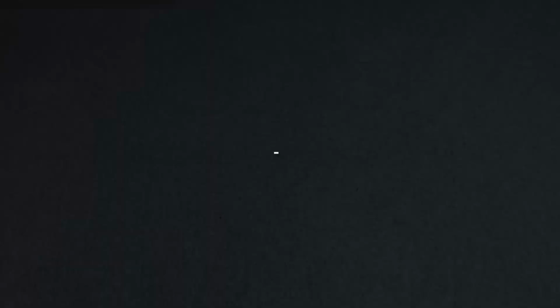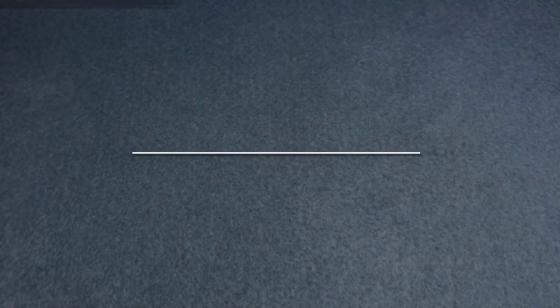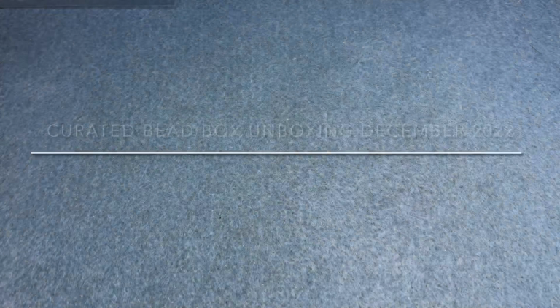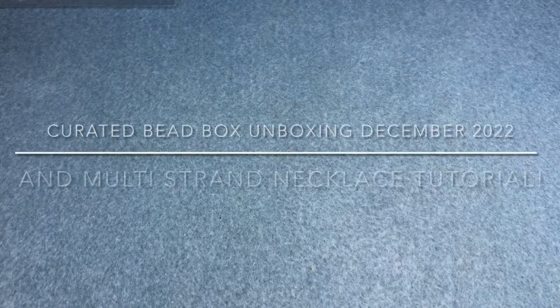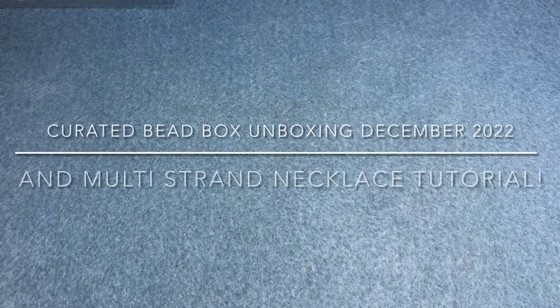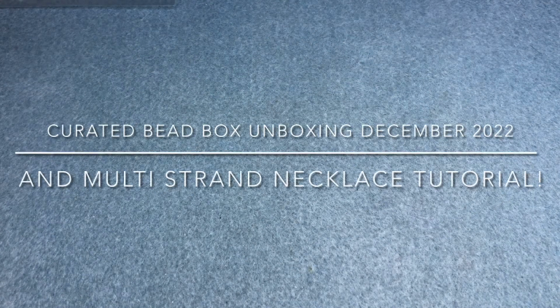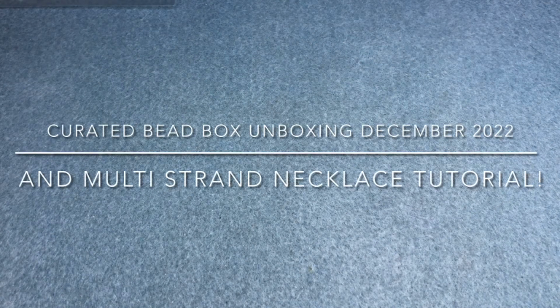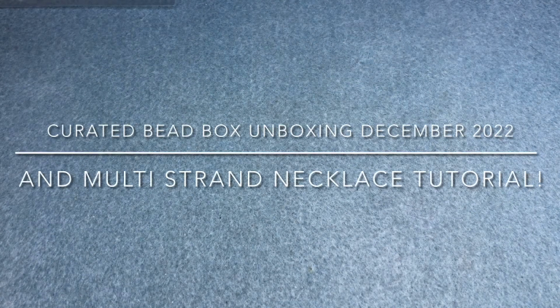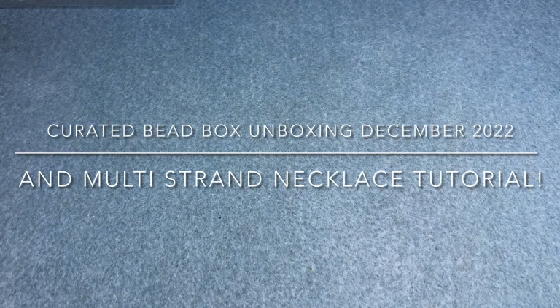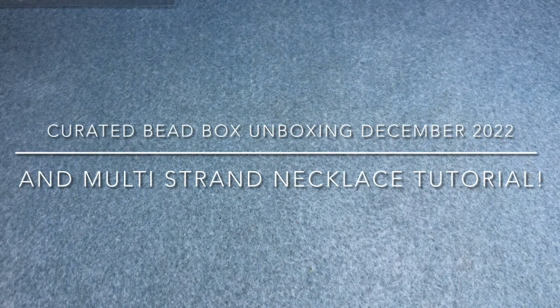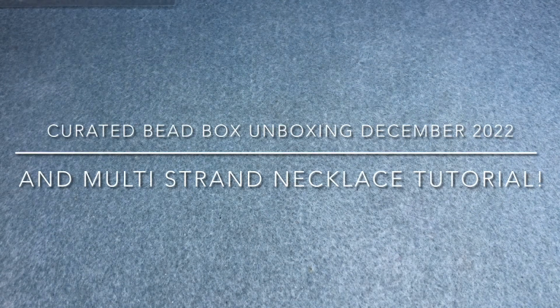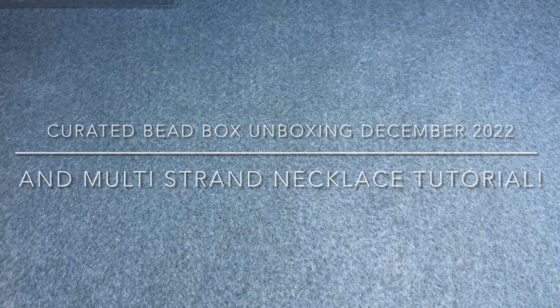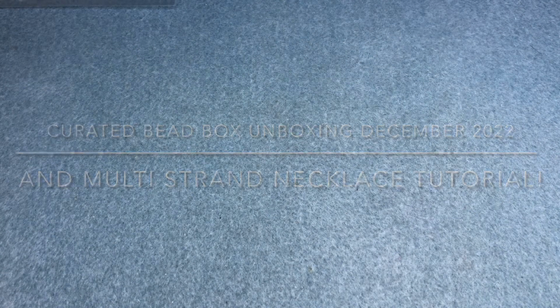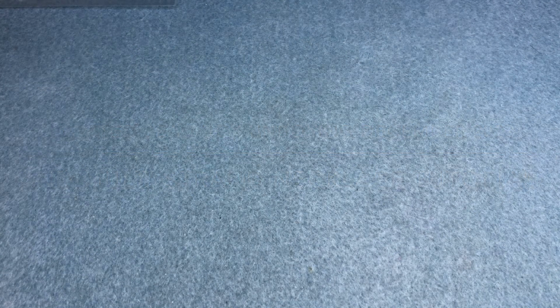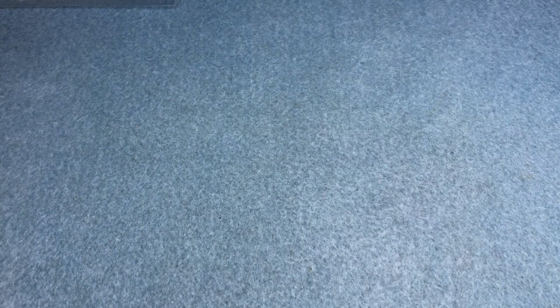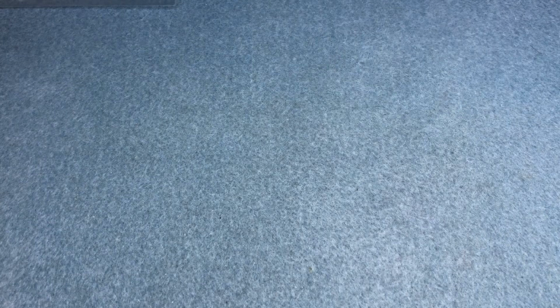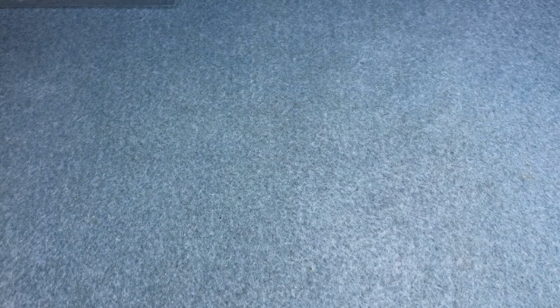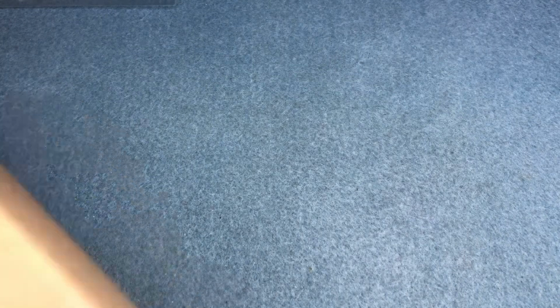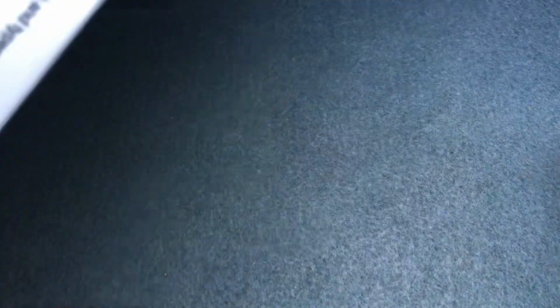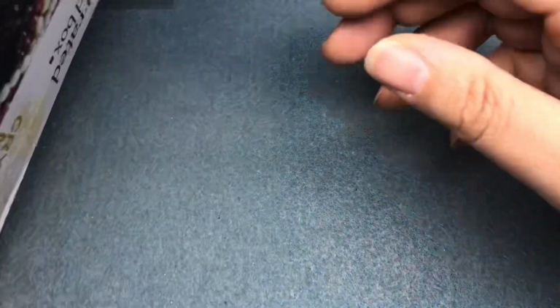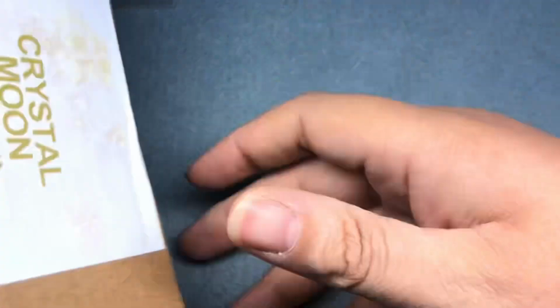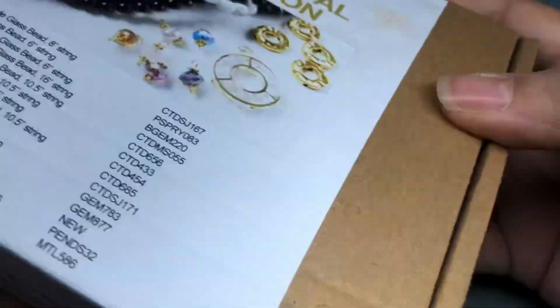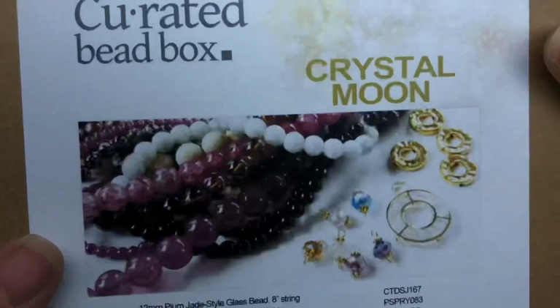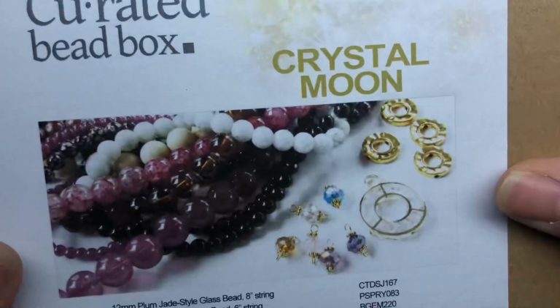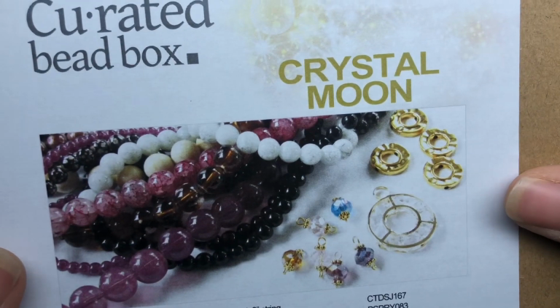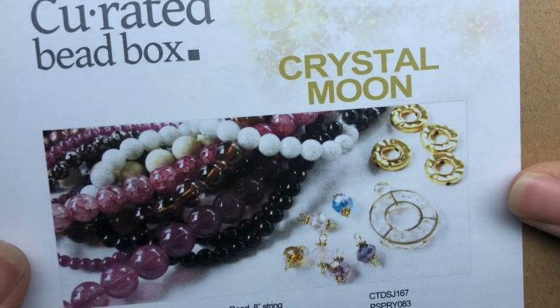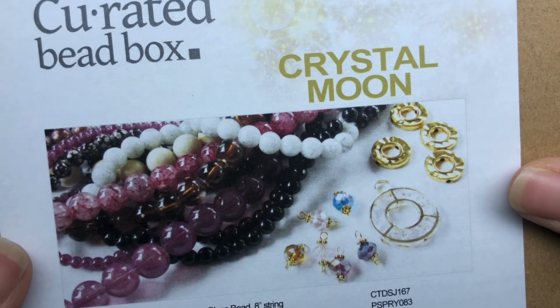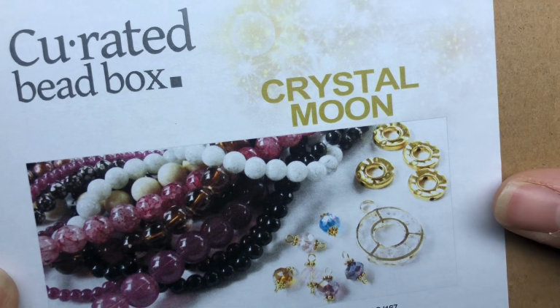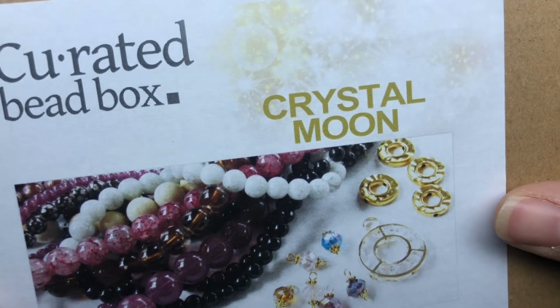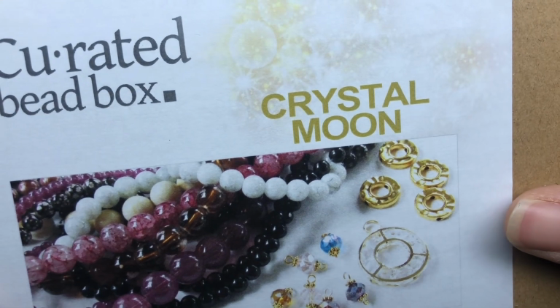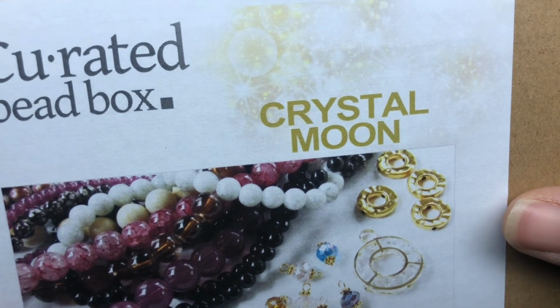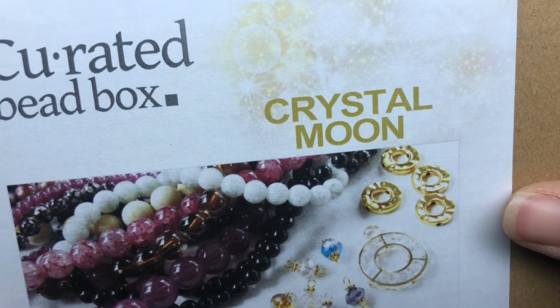Hey there, it's Brittany and I am back with the December Curated Bead Box. I haven't even seen what the theme is yet, so I'm going to flip it over right now. The theme is Crystal Moon — that sounds interesting.